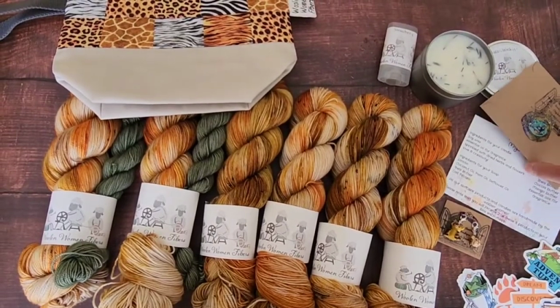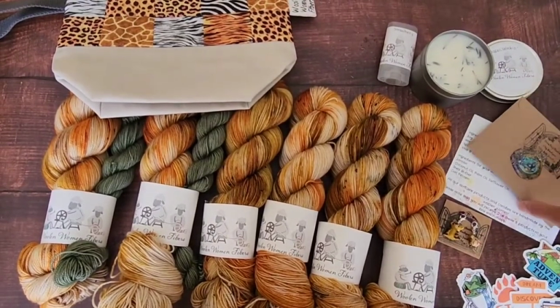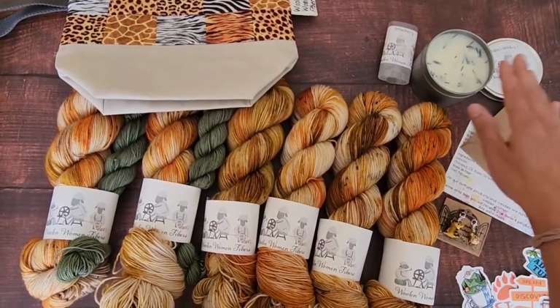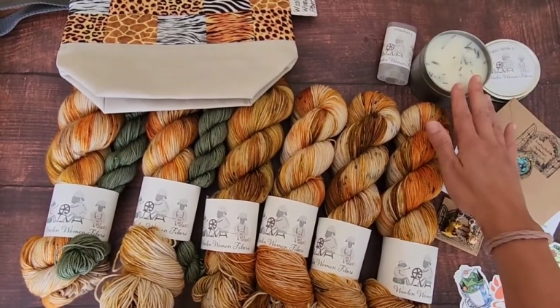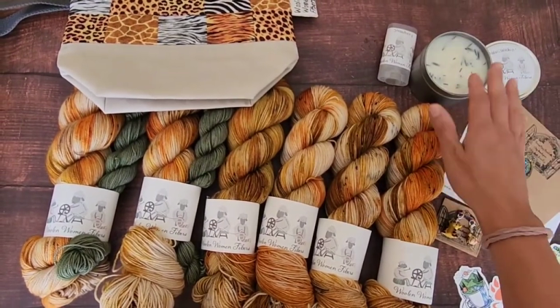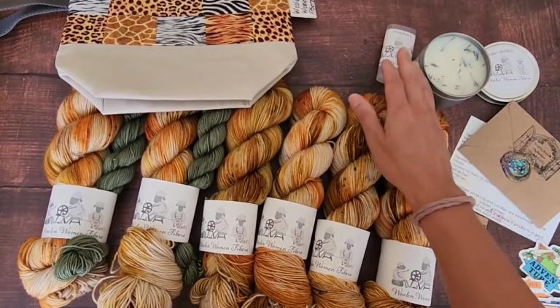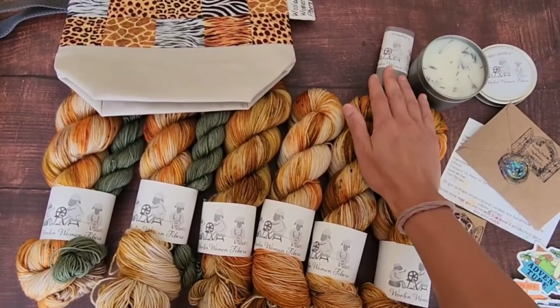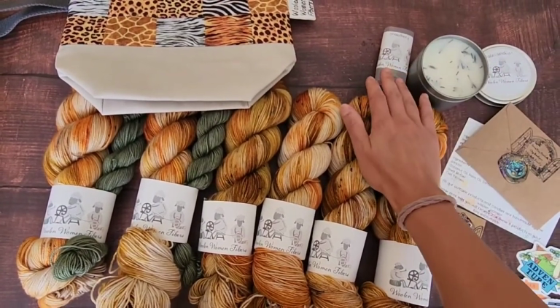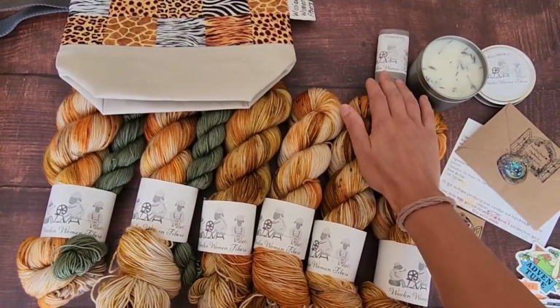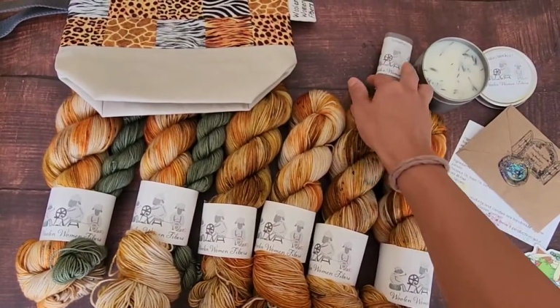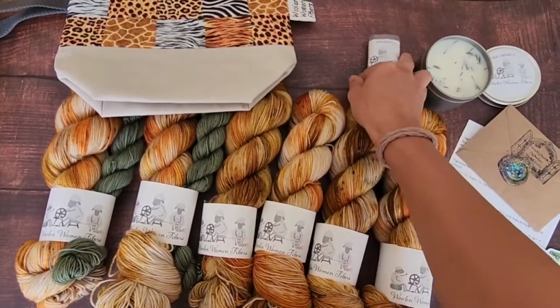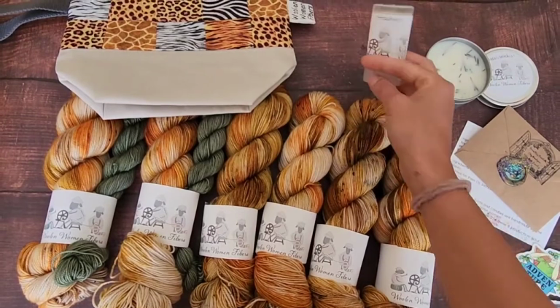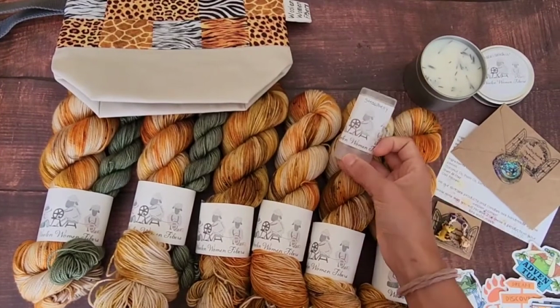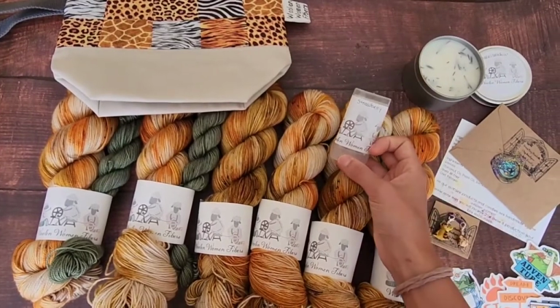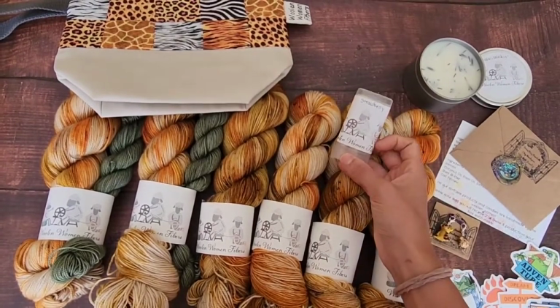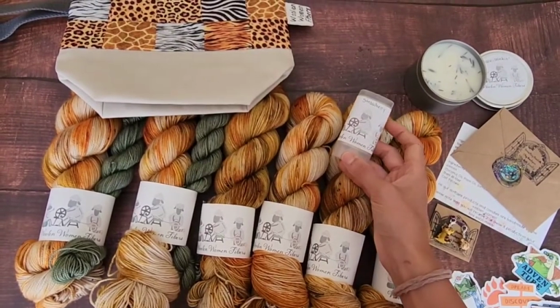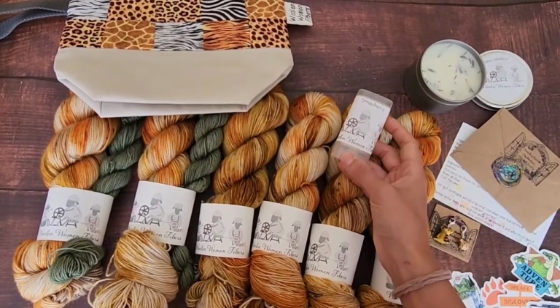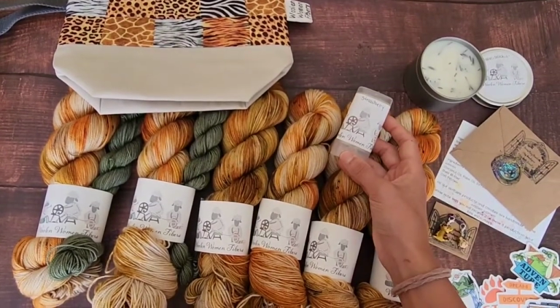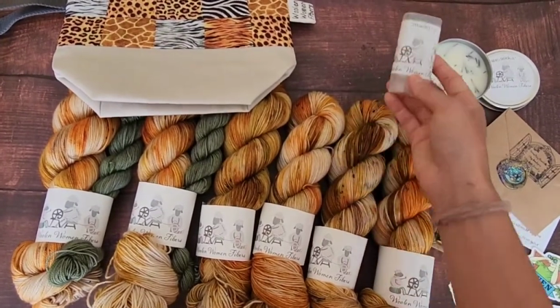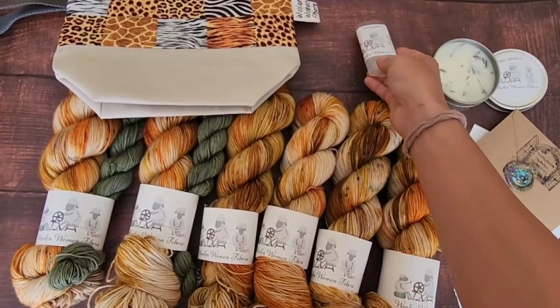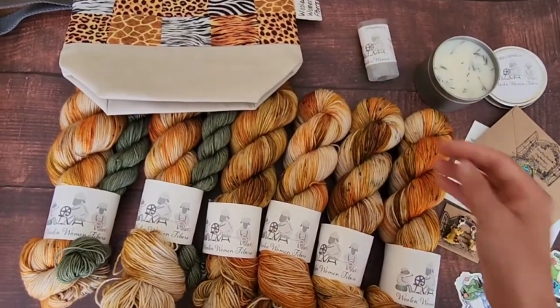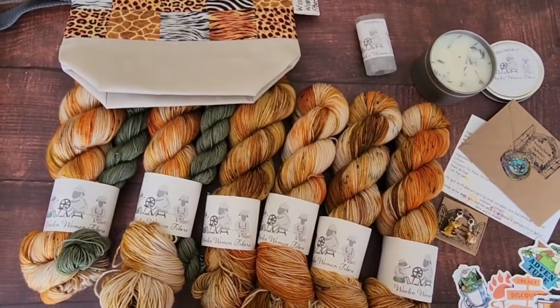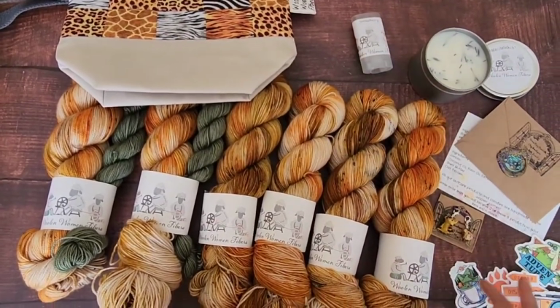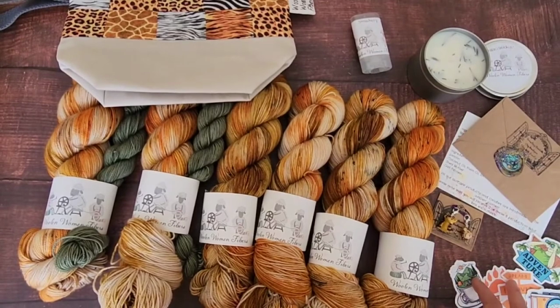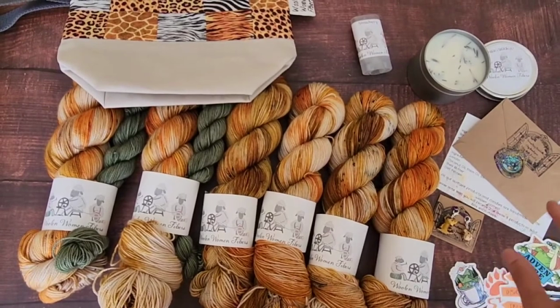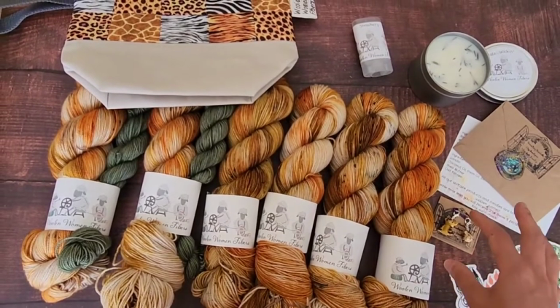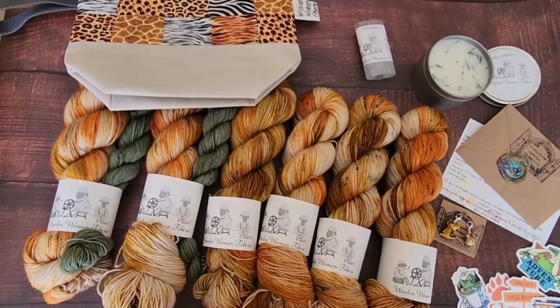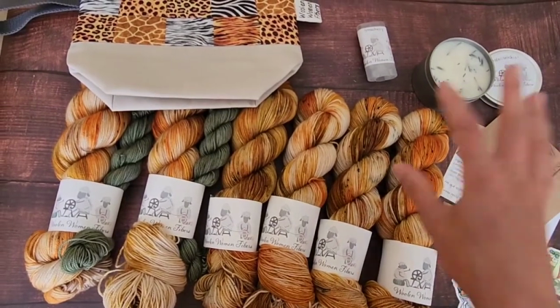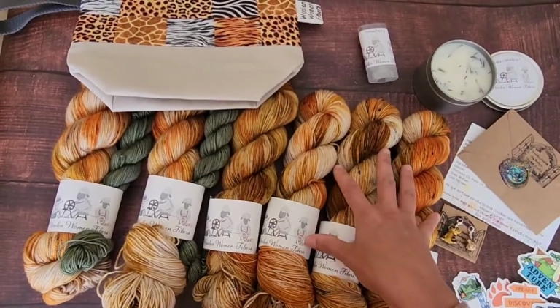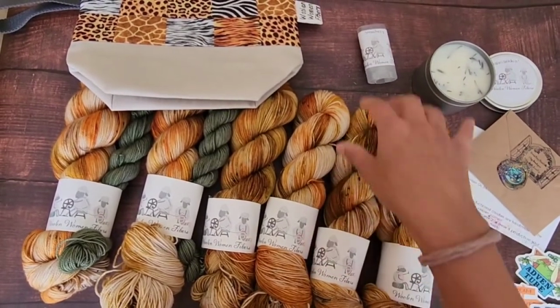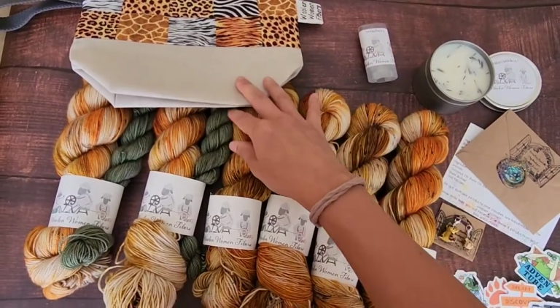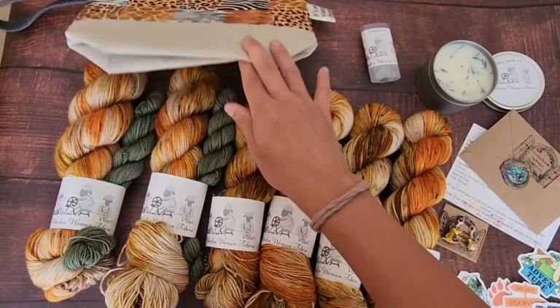So you get an 8-ounce candle, you get a lanolin lotion bar or a lanolin soap, a wool wash, and then you get a little mystery extra, your one-of-a-kind charms, your one-of-a-kind yarn, and your bag.